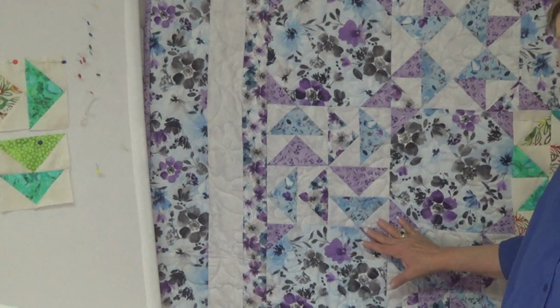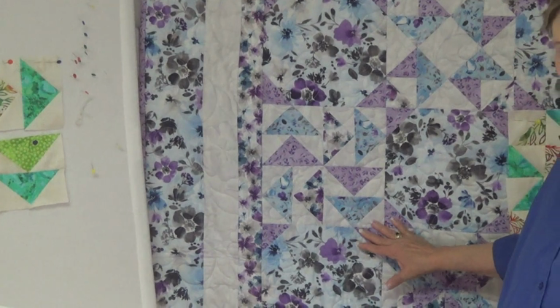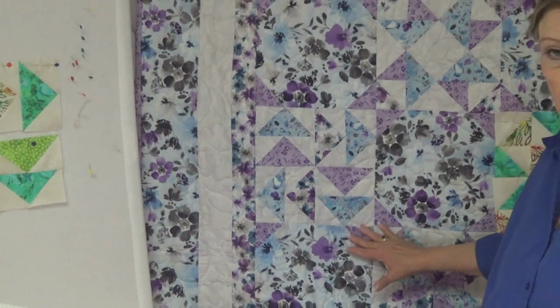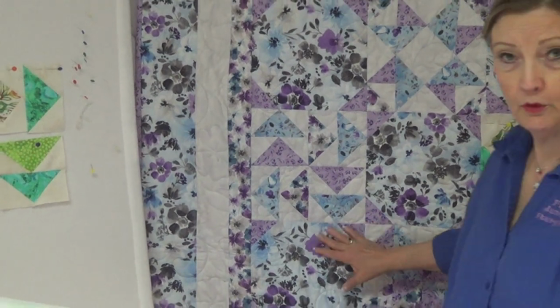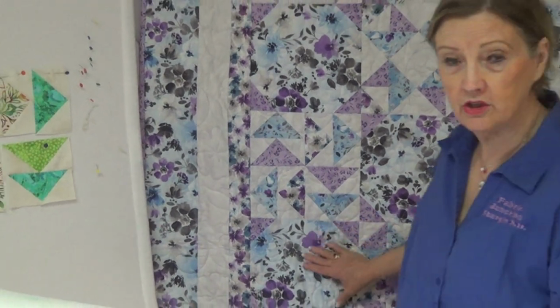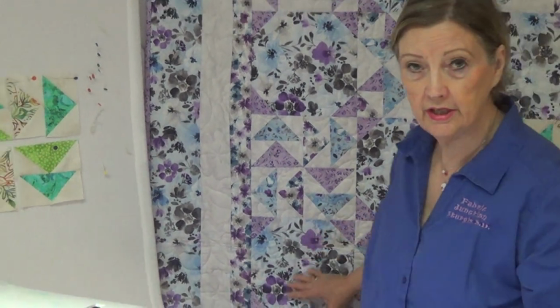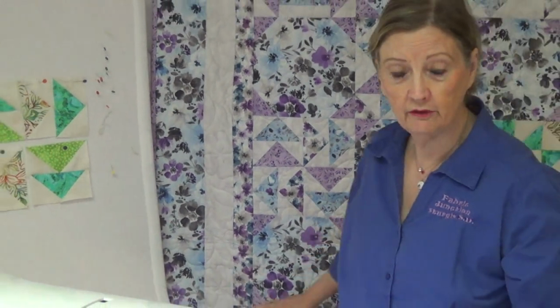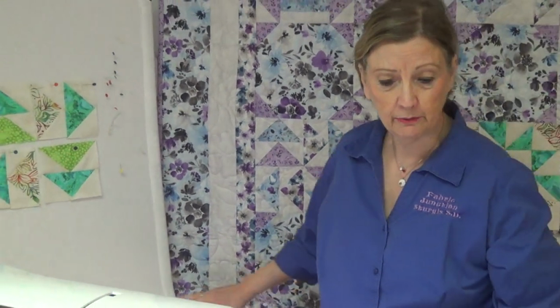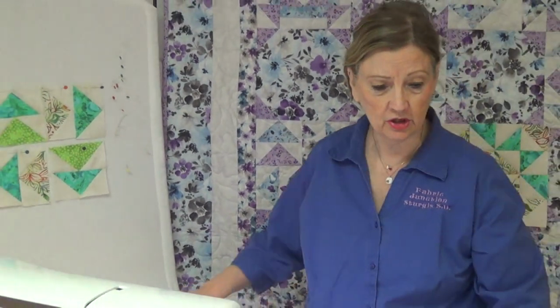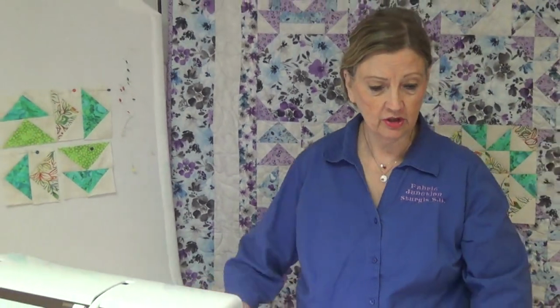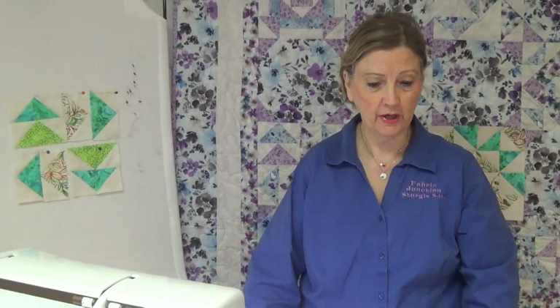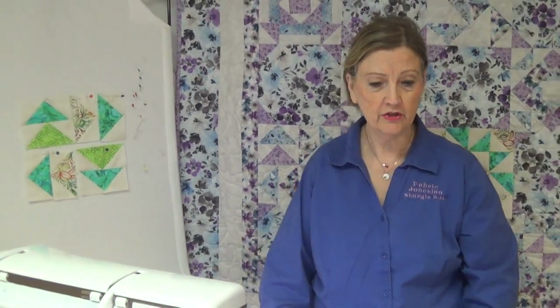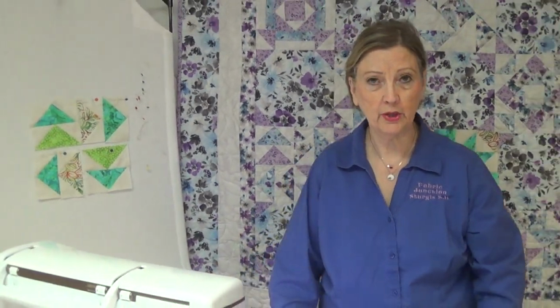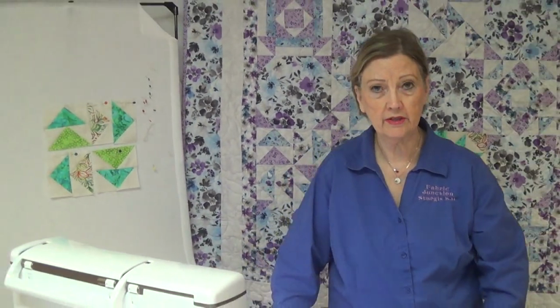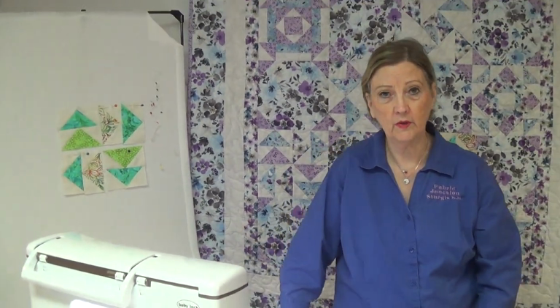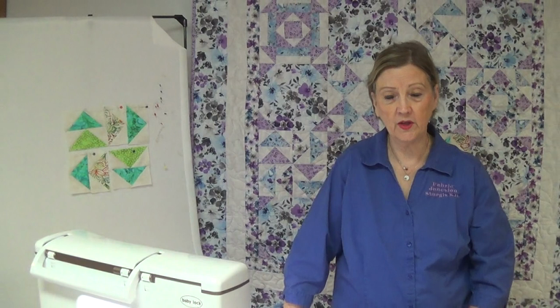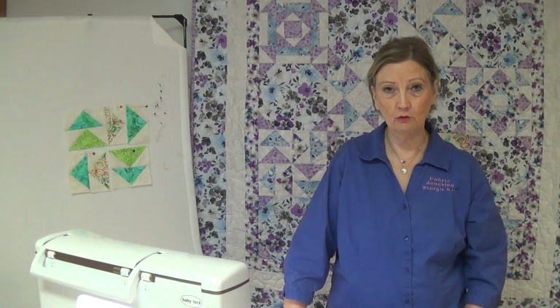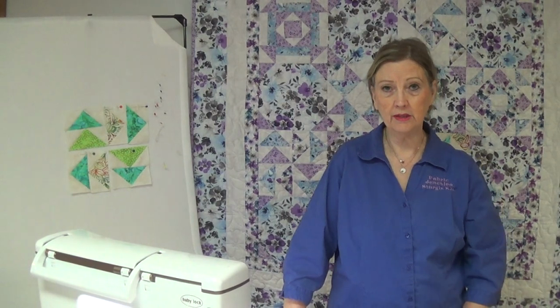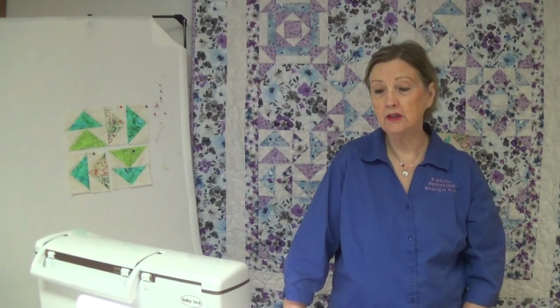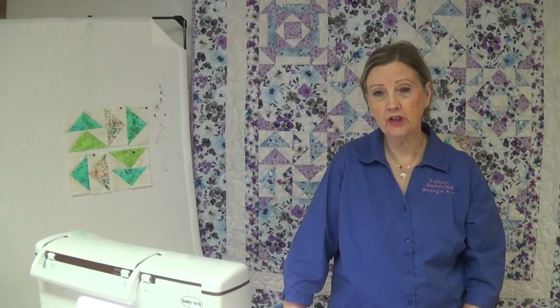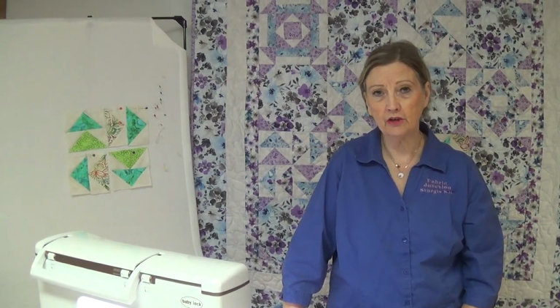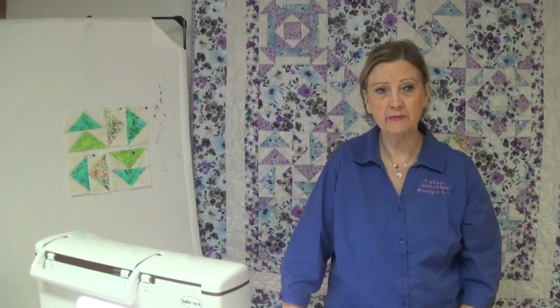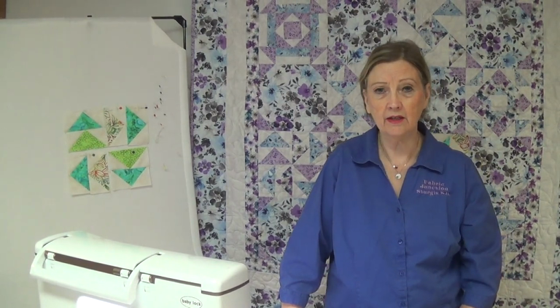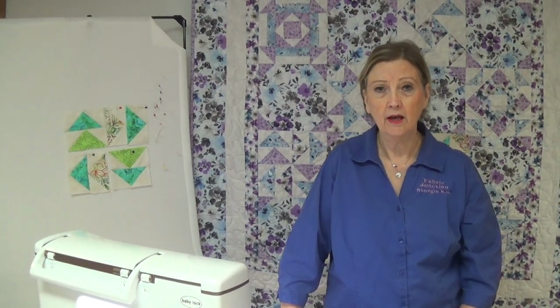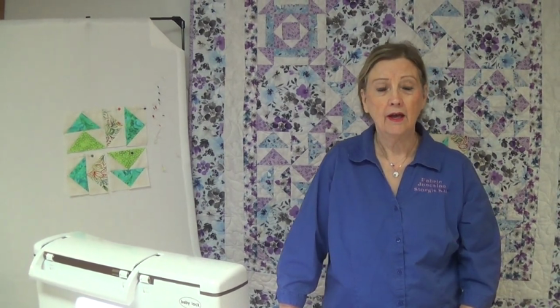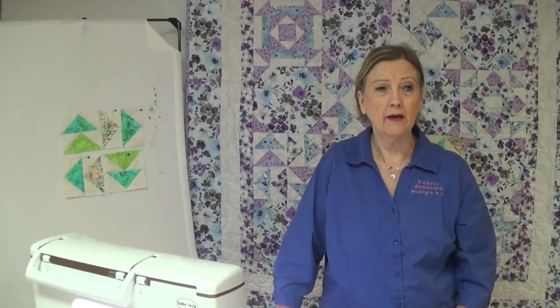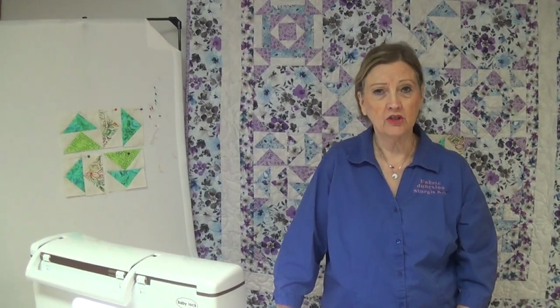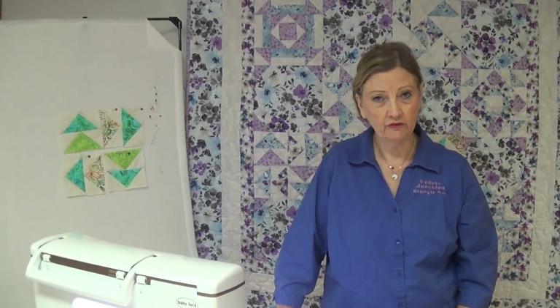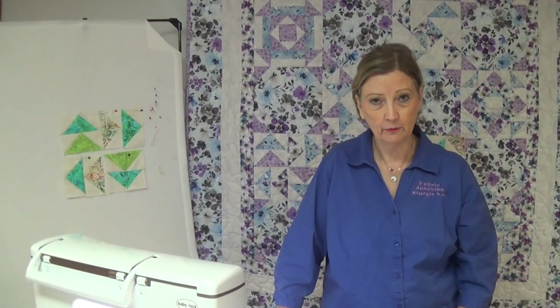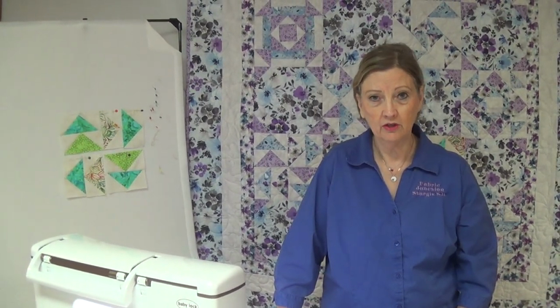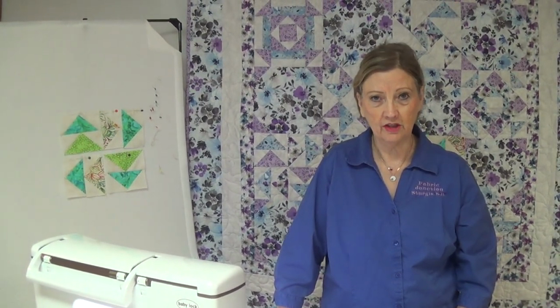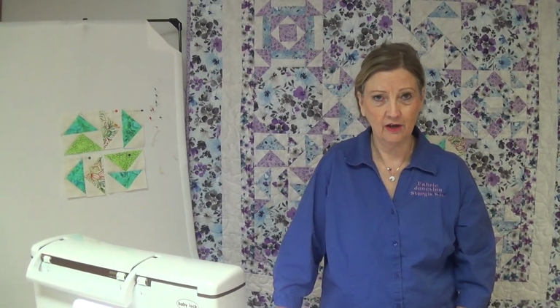Thank you for watching us here at Fabric Junction. If you like us, please click the like button and check out our website at junctionfabric.com.